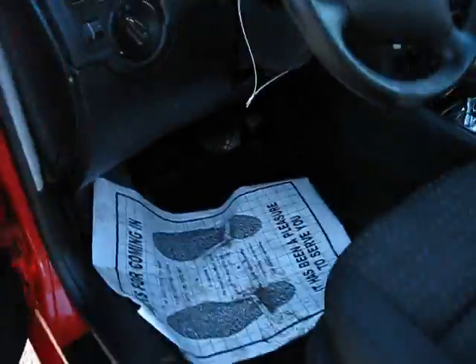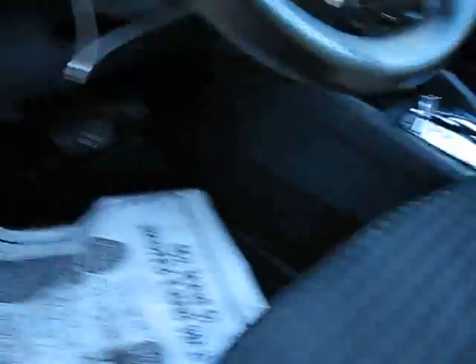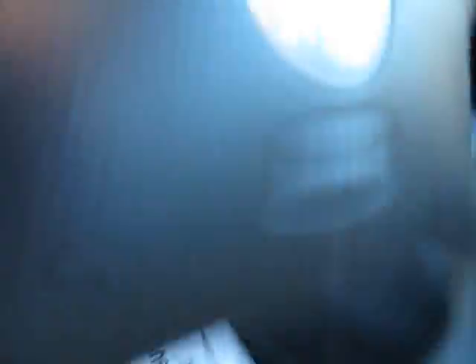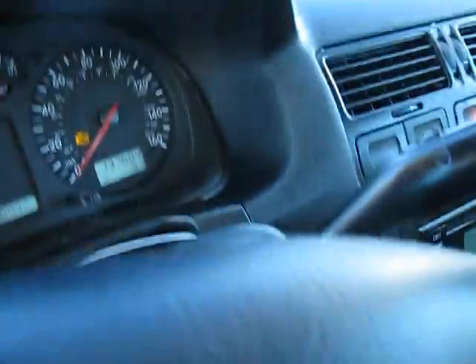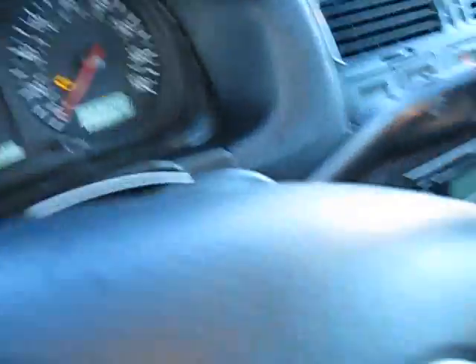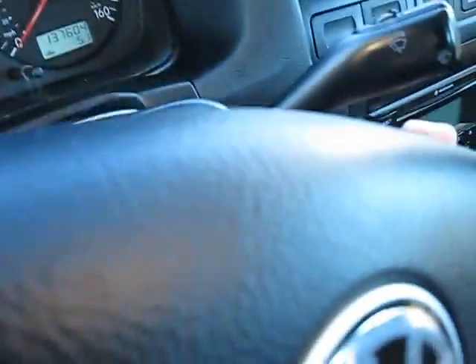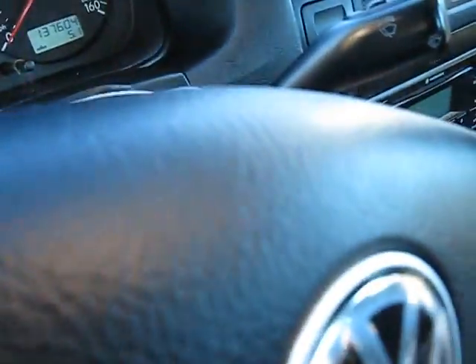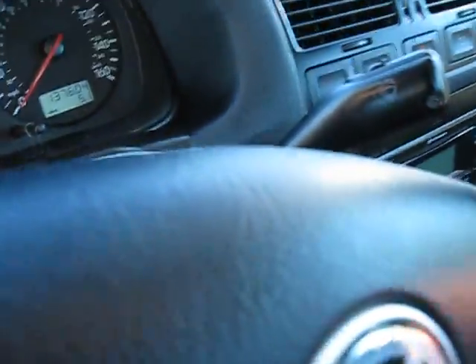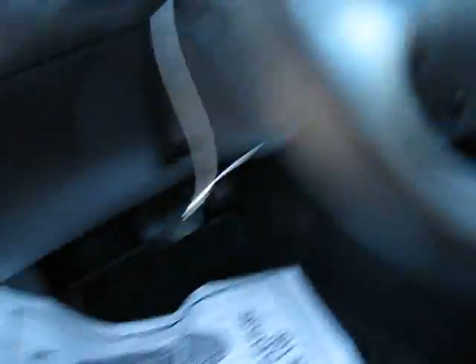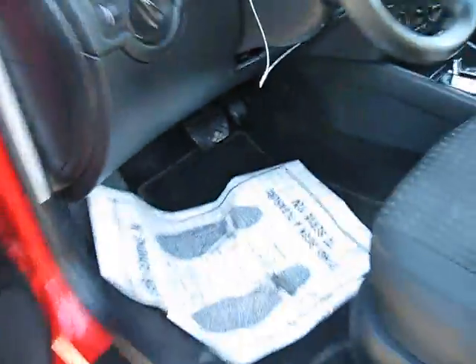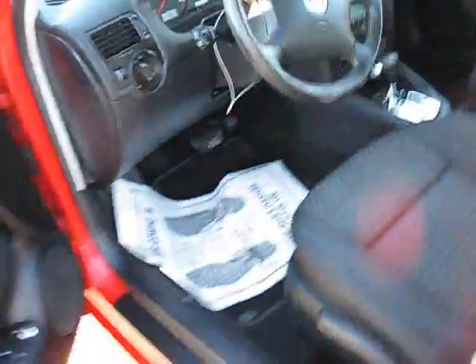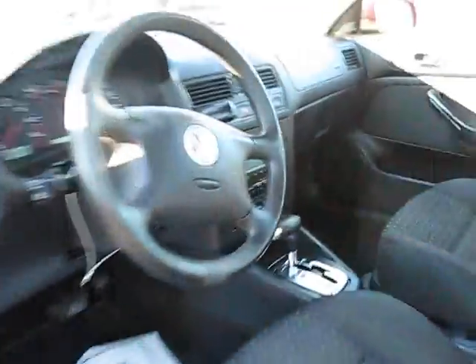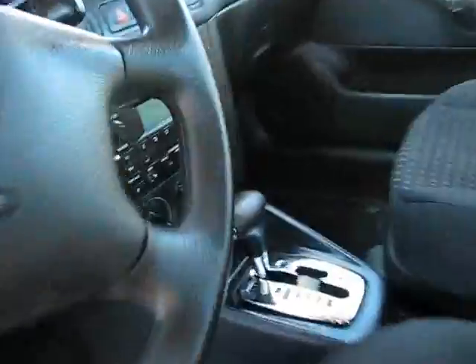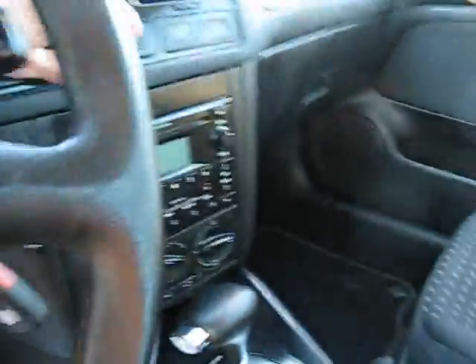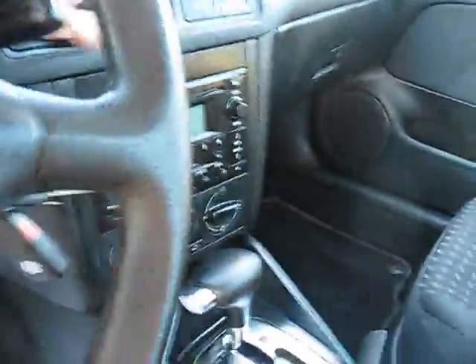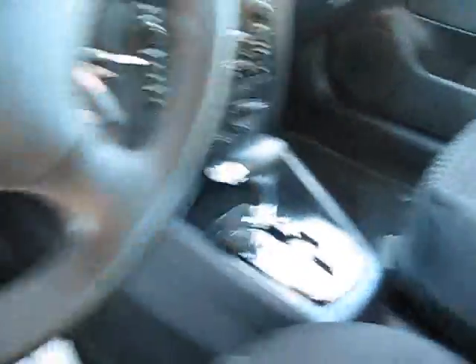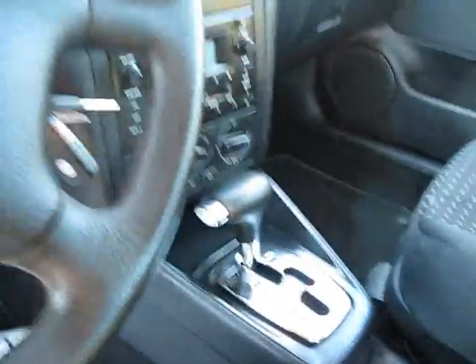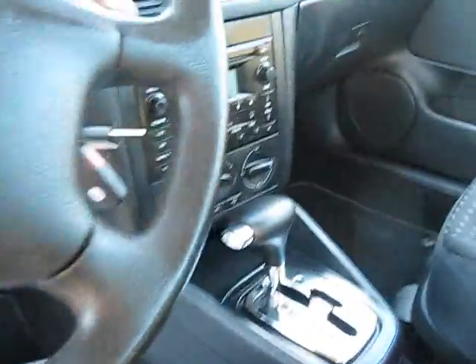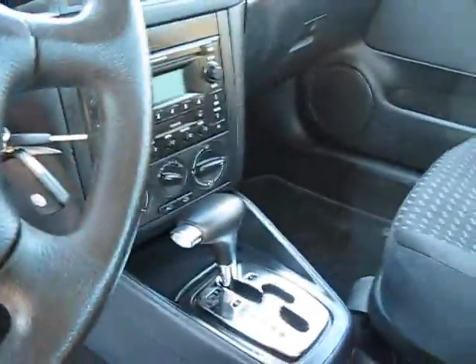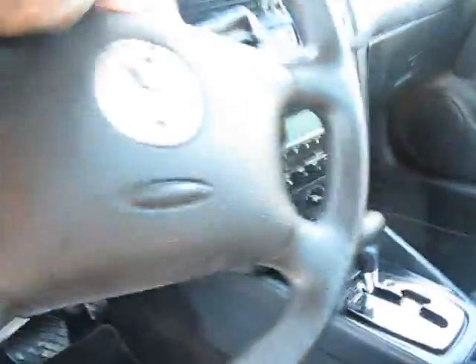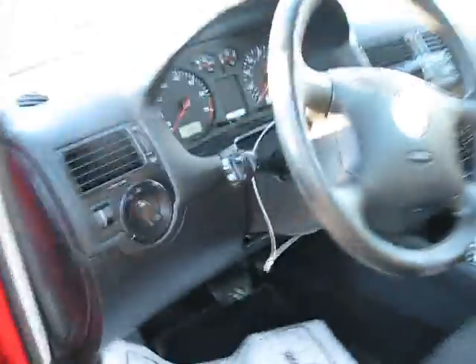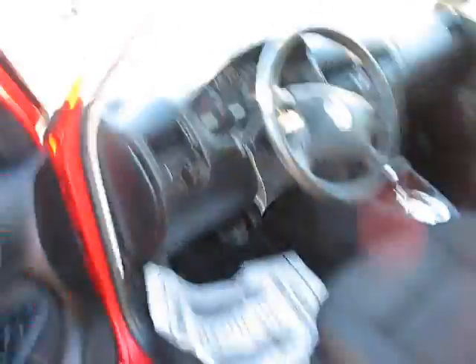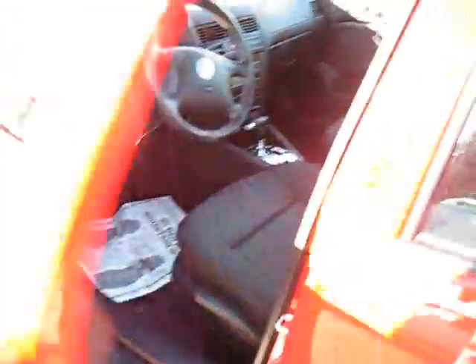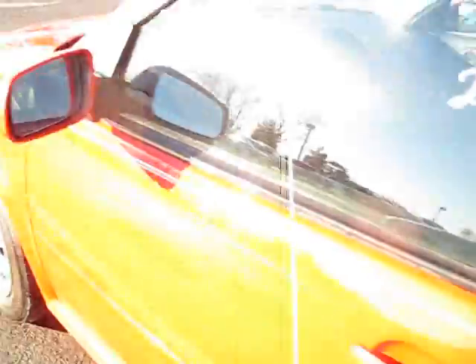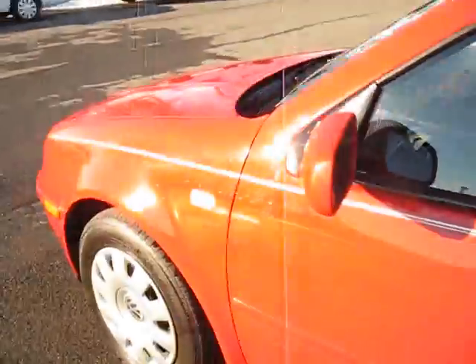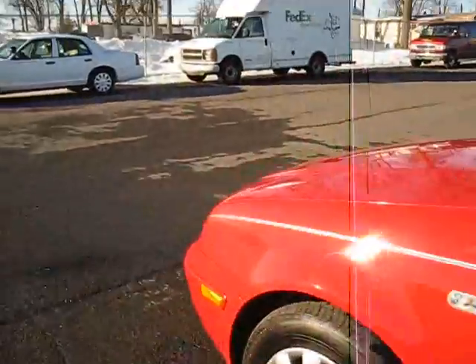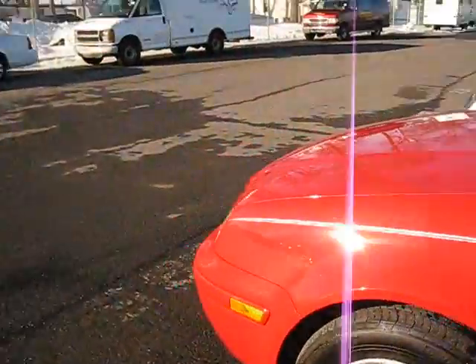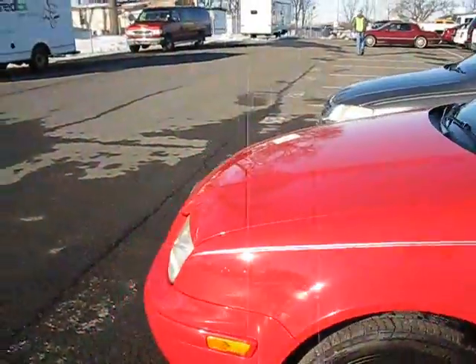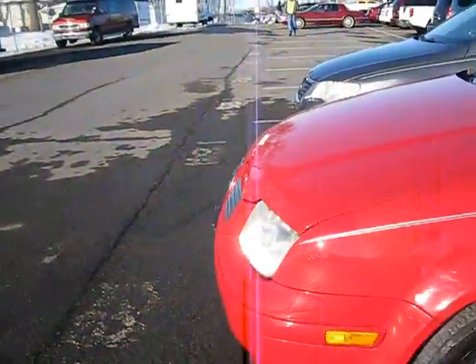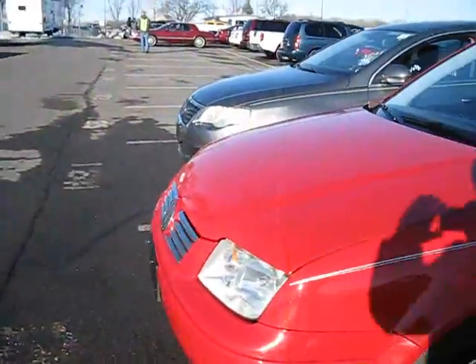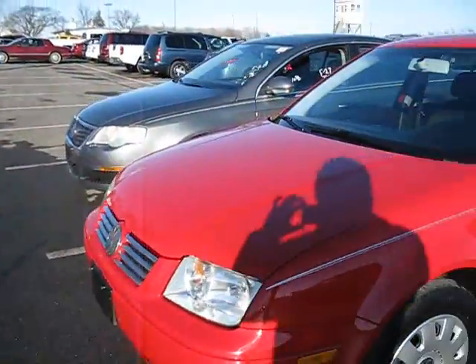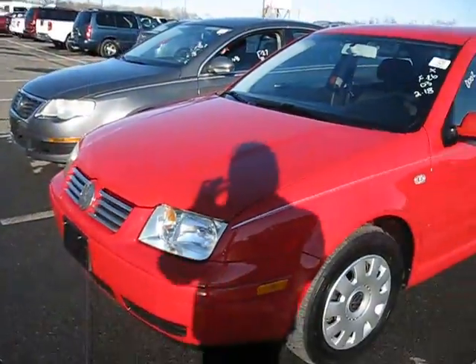Let's go ahead and shut it off here. There you go. That's it for the tour of the 2003 Volkswagen Jetta 1.8 Turbo. Thanks for watching.